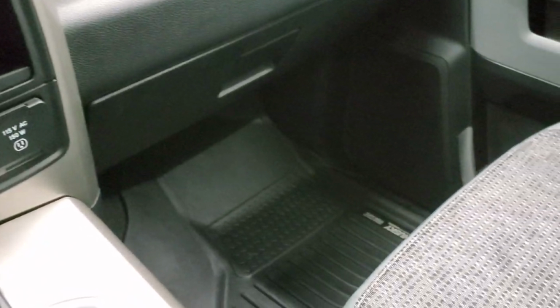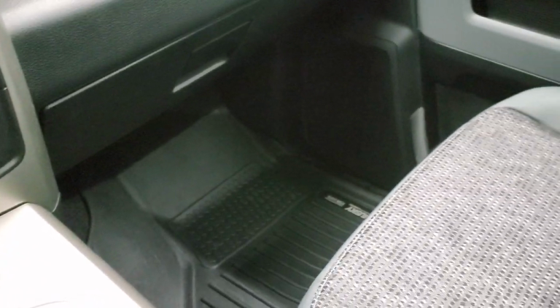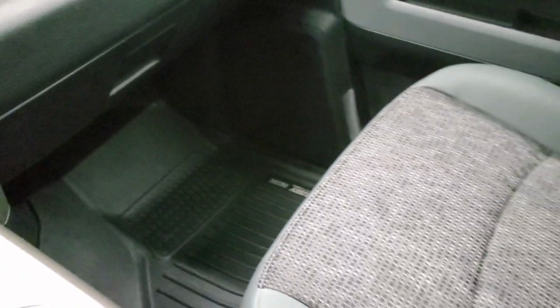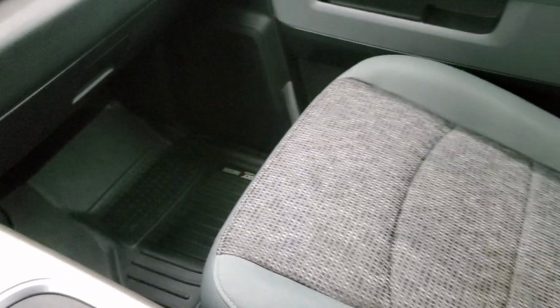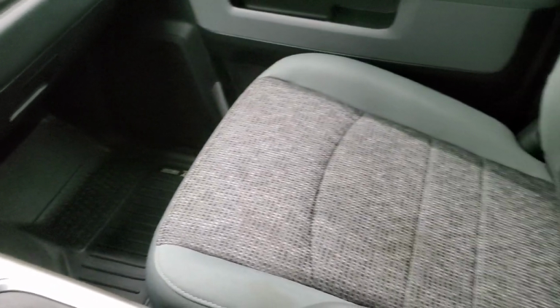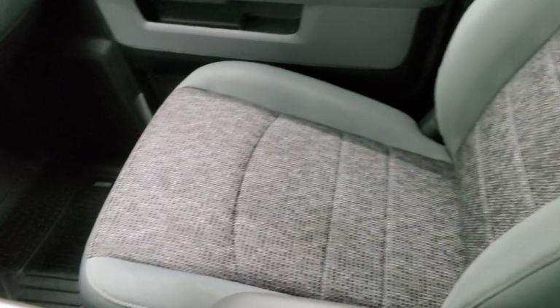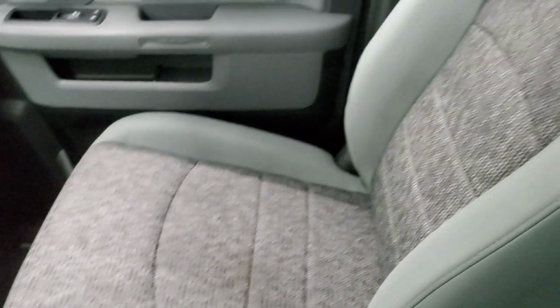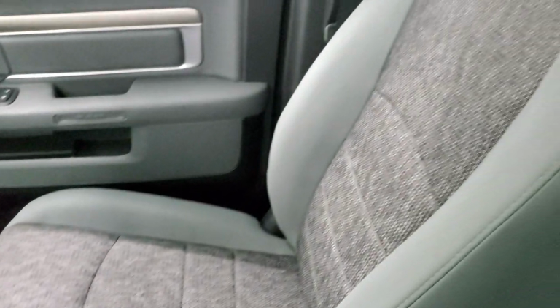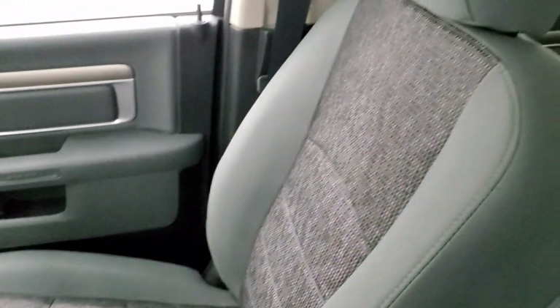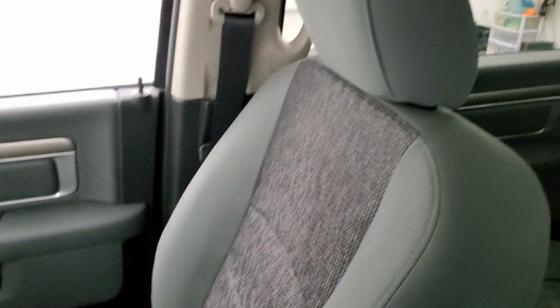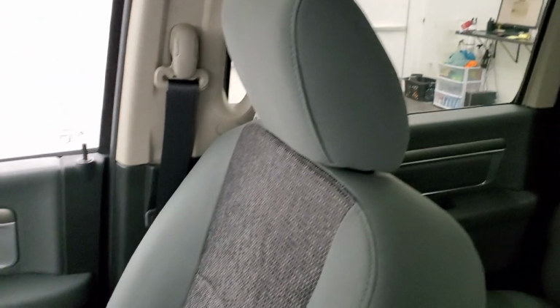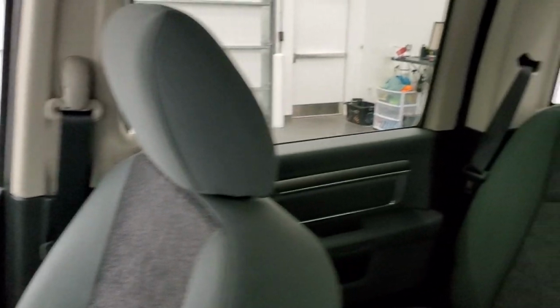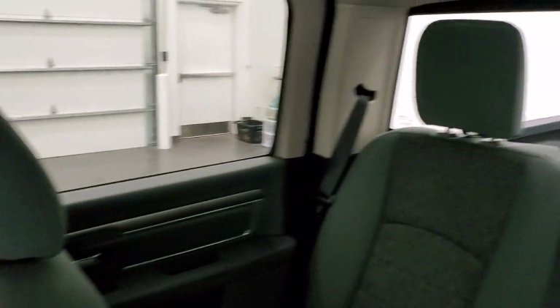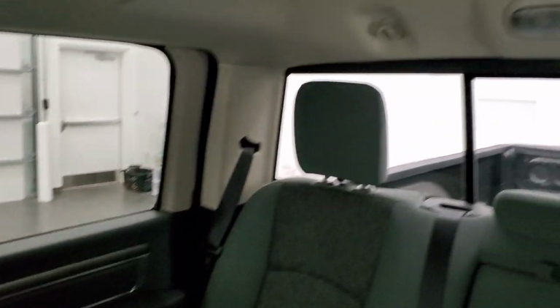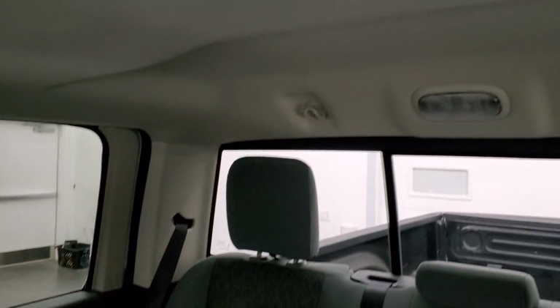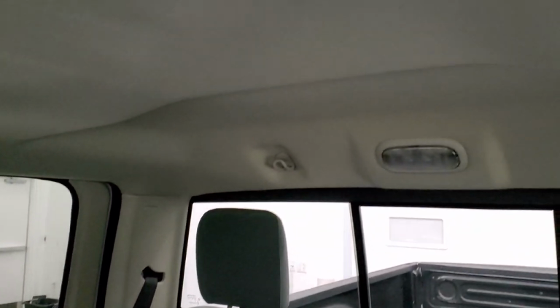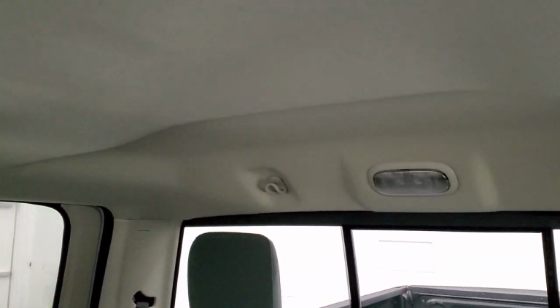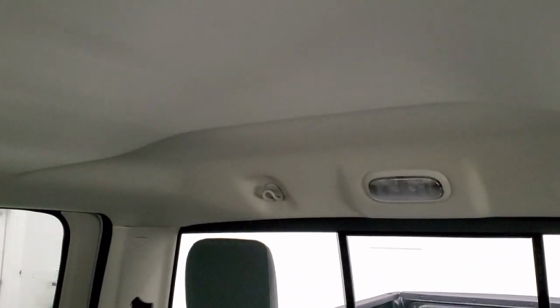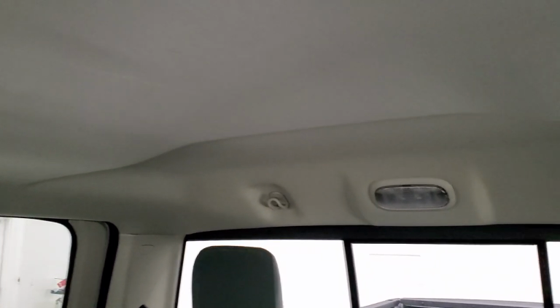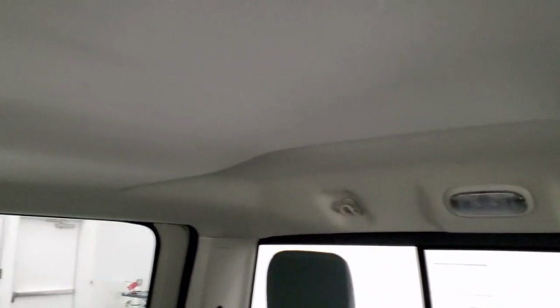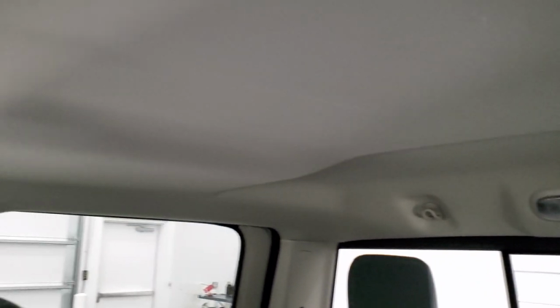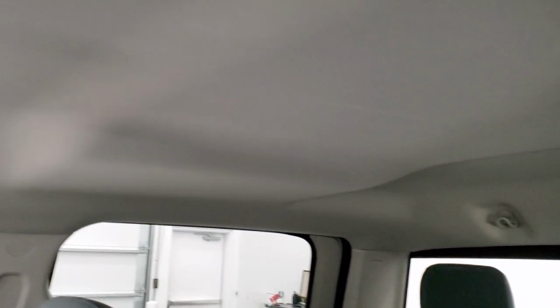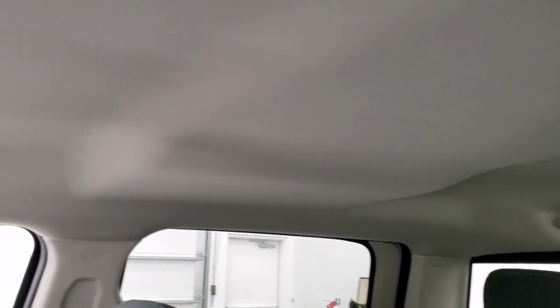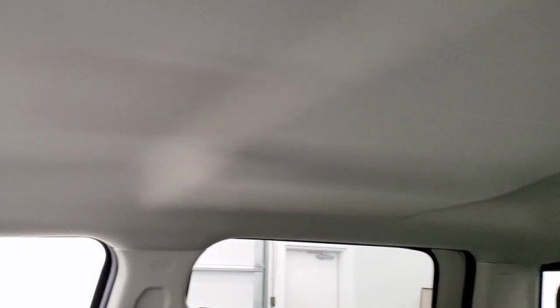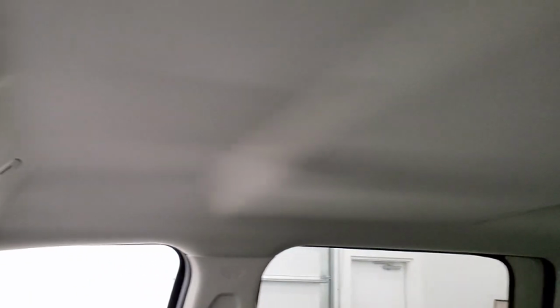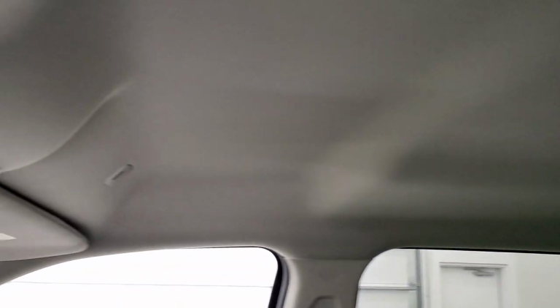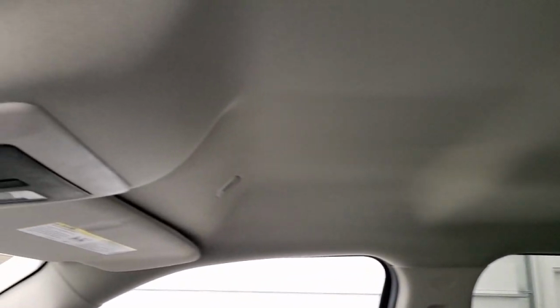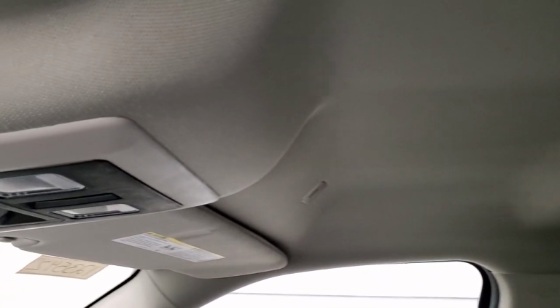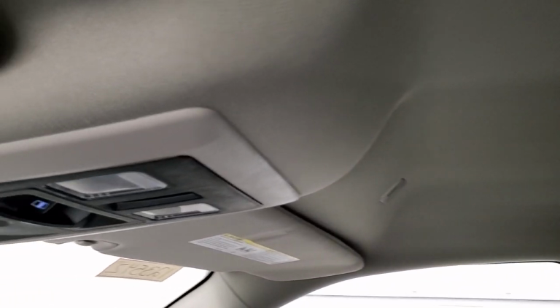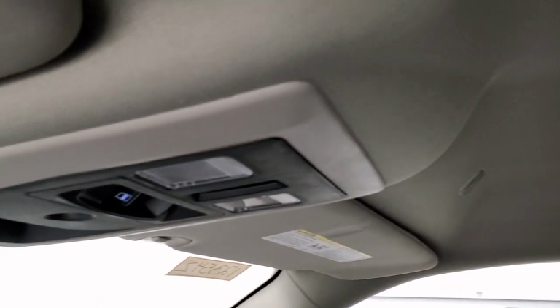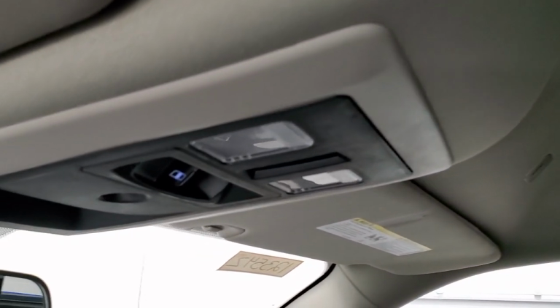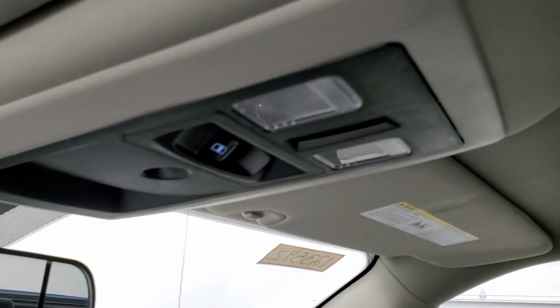Passenger's side floor mat and seat are in excellent condition, no rips or tears on there. The headliner is in very nice shape. Map lights, power sunroof, rear window button.